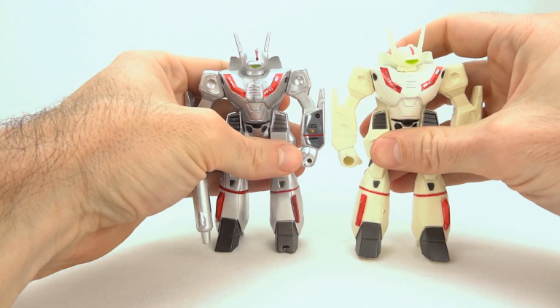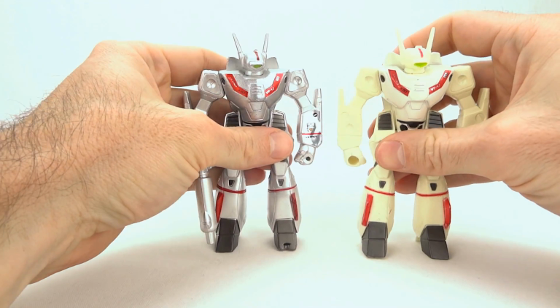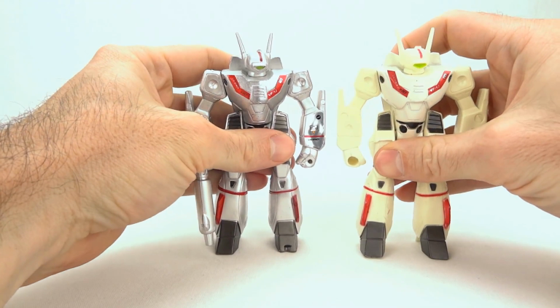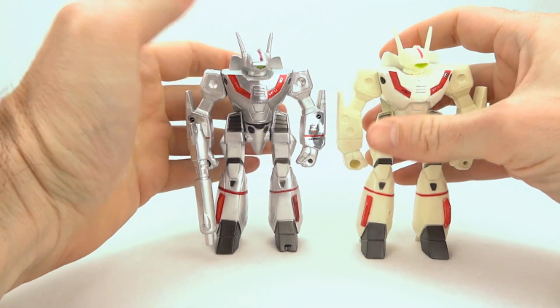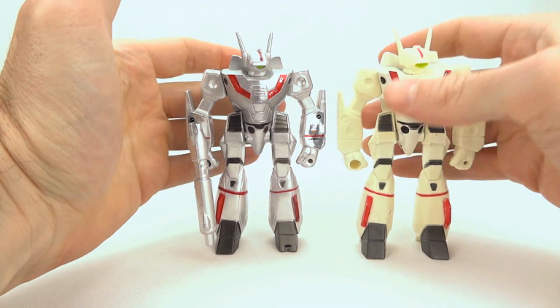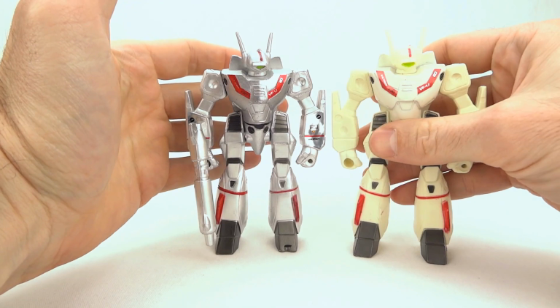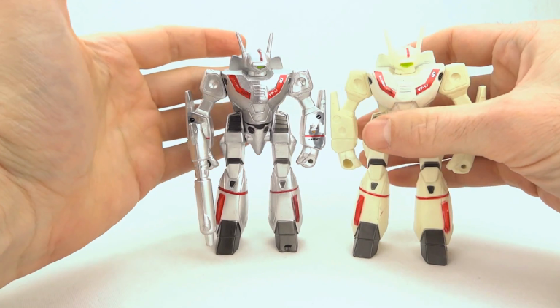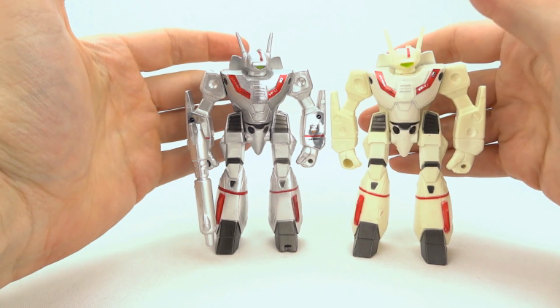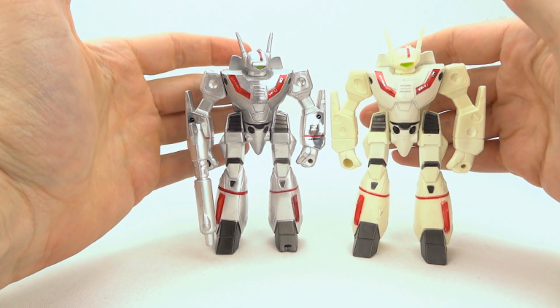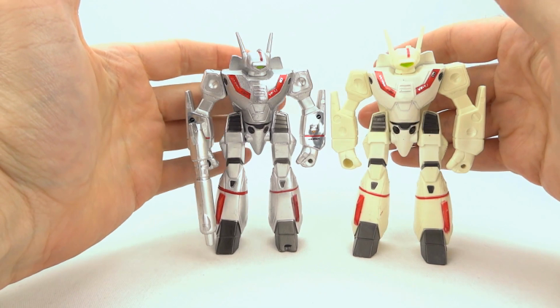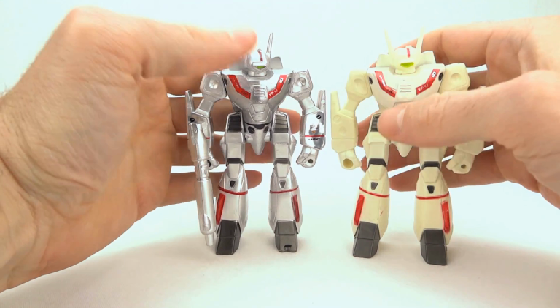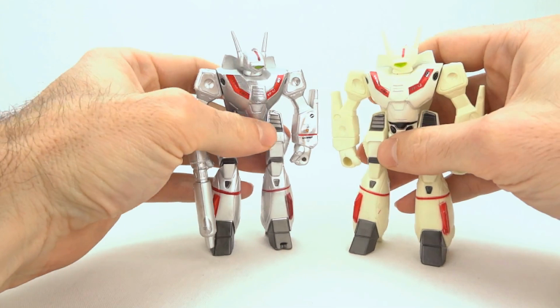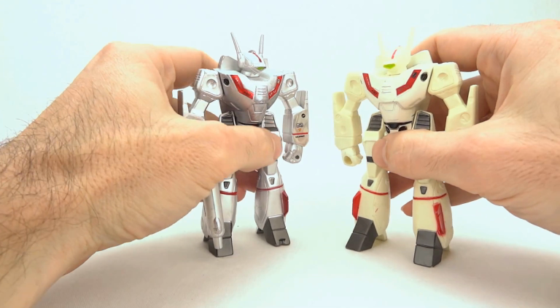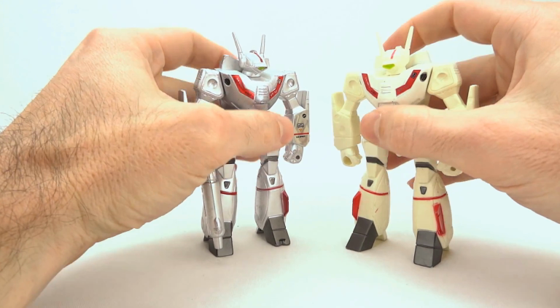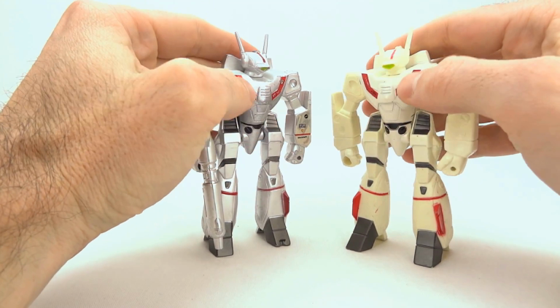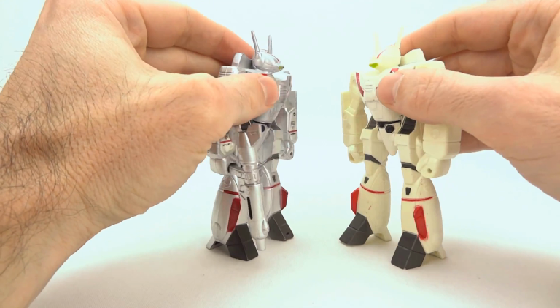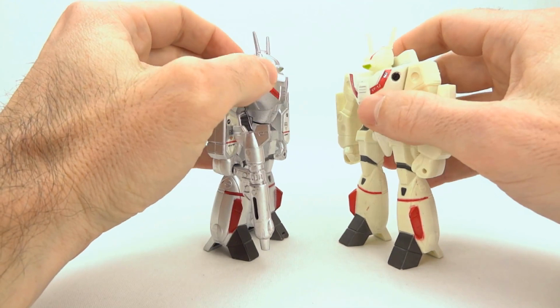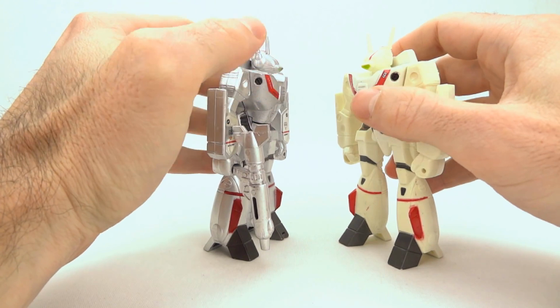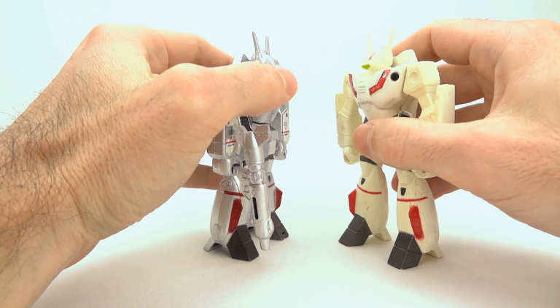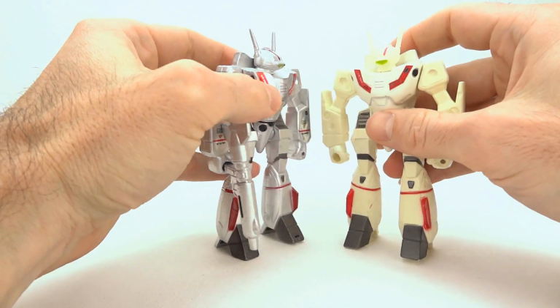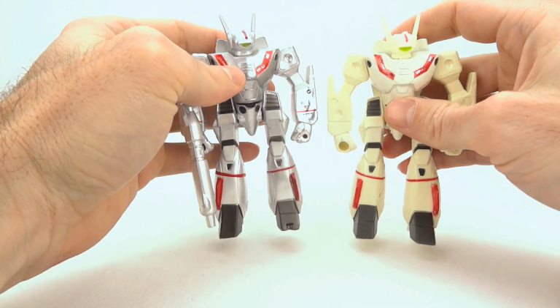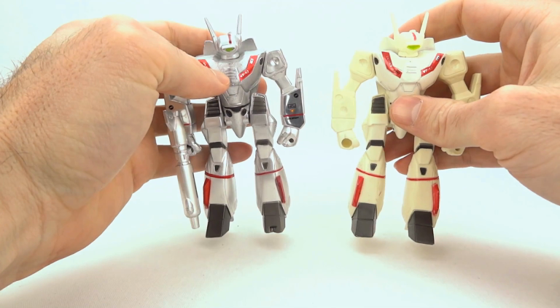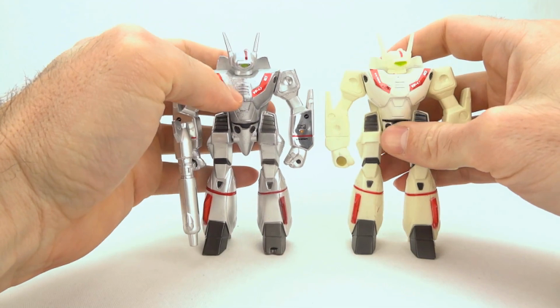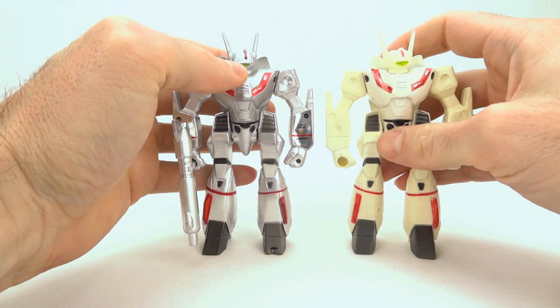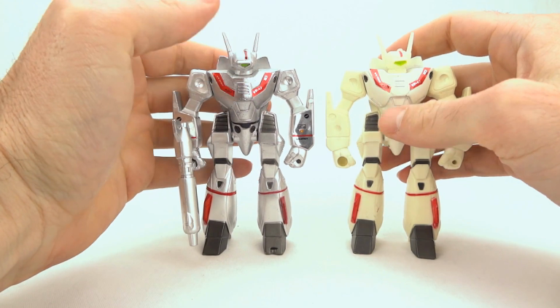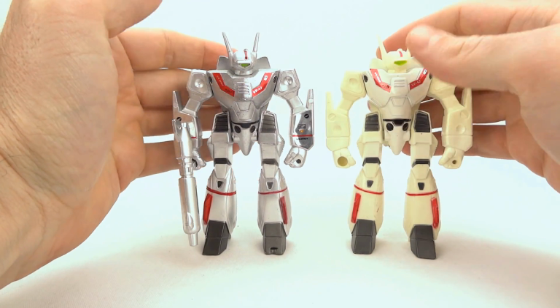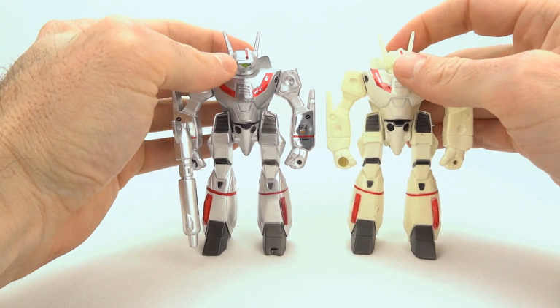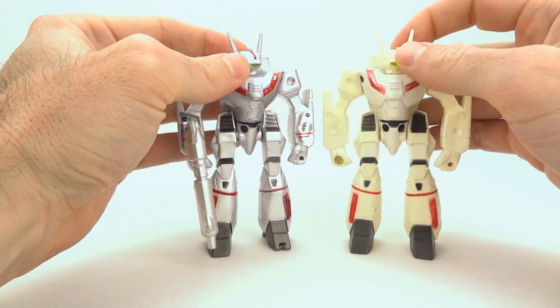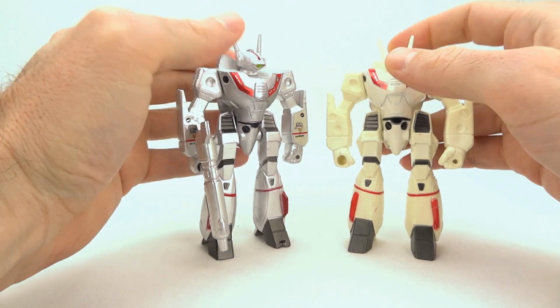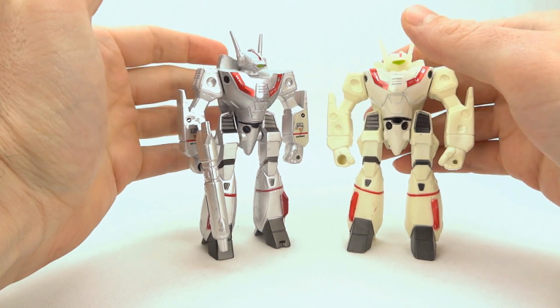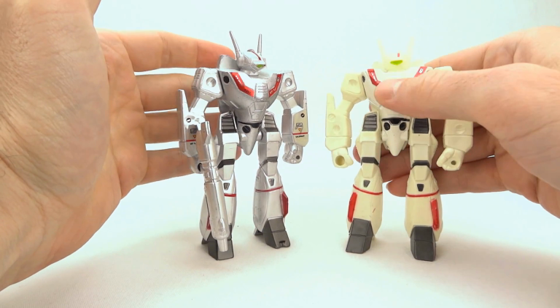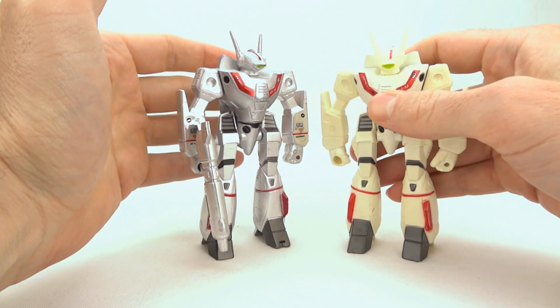I would probably just recommend if you're going to buy this toy, buy it thinking that you're going to have it standing in a stoic, holding-the-gun or not-holding-the-gun Battroid pose, because that's all there is to it. These toys do not transform — there are no real gimmicks at all other than the fact that they stand and are Battroid Valkyries. That is it.